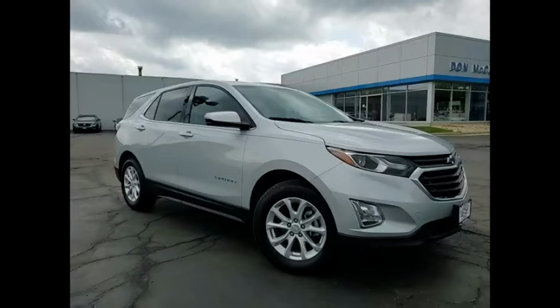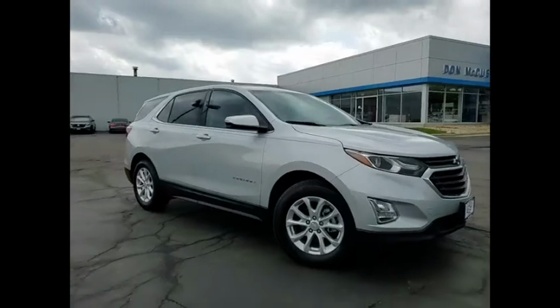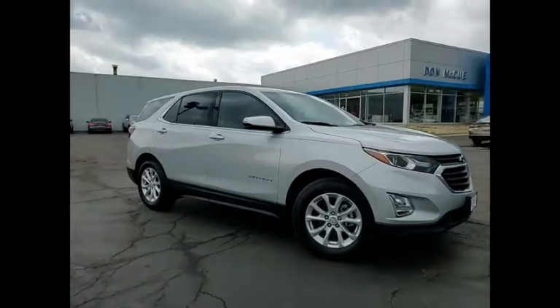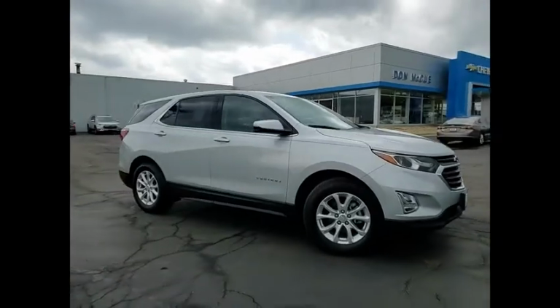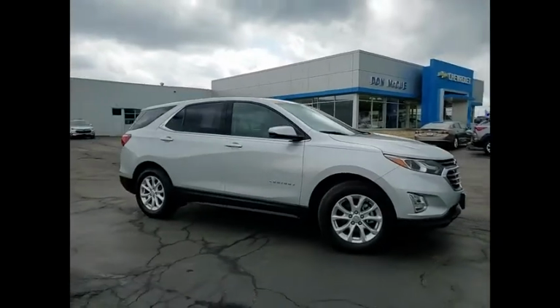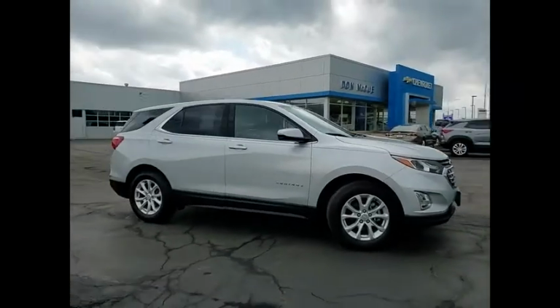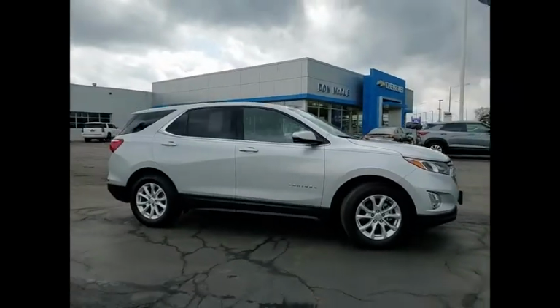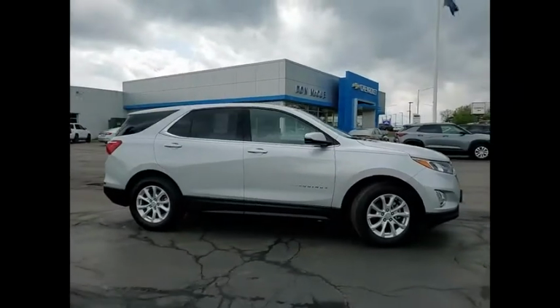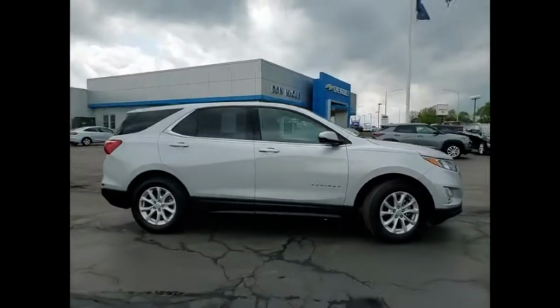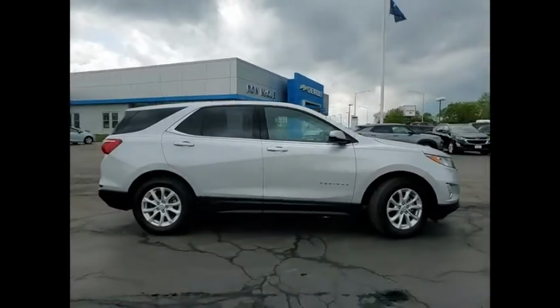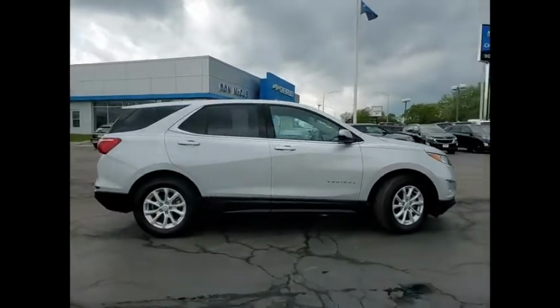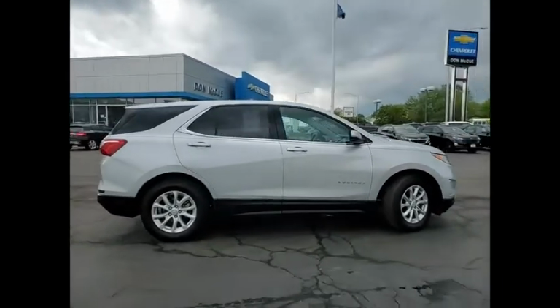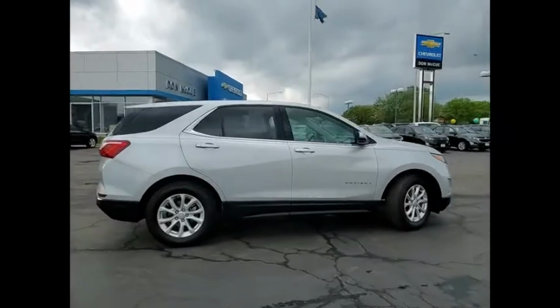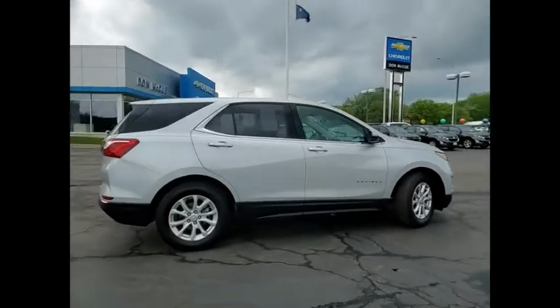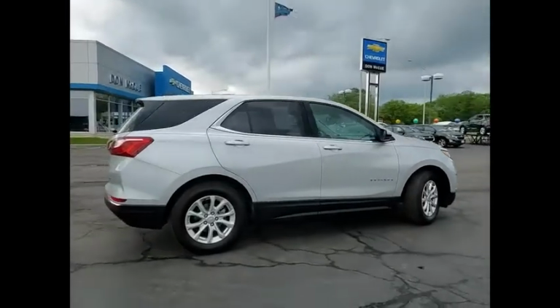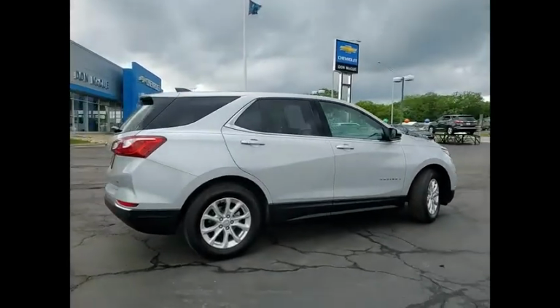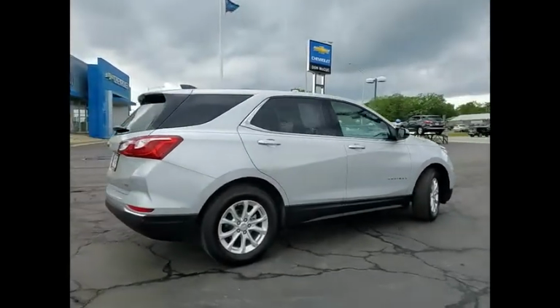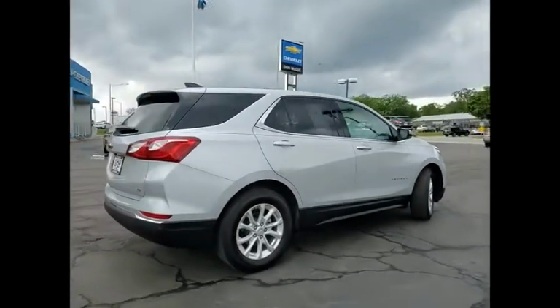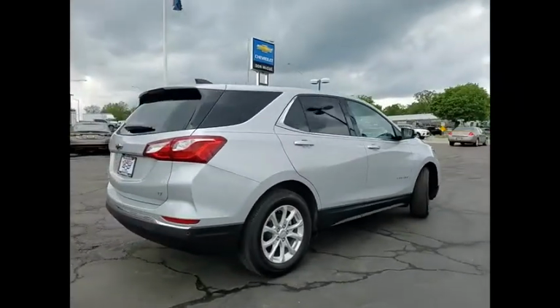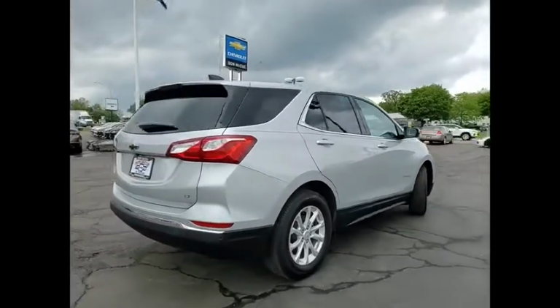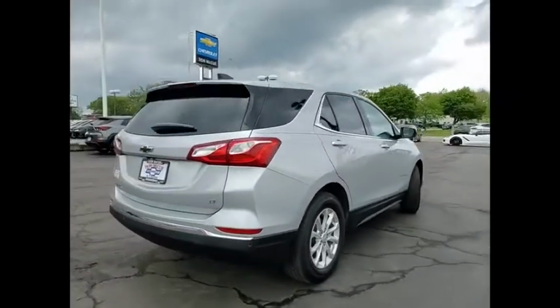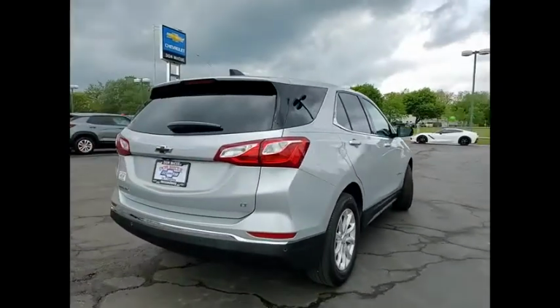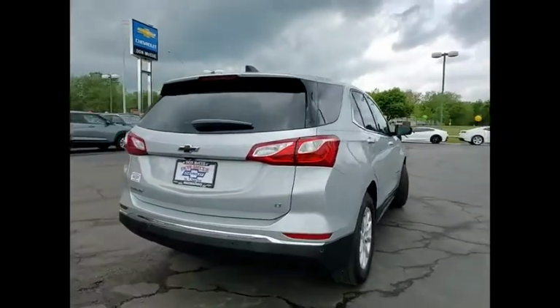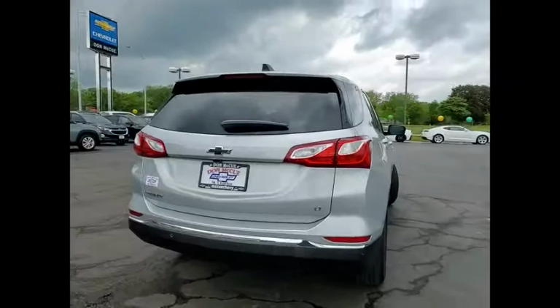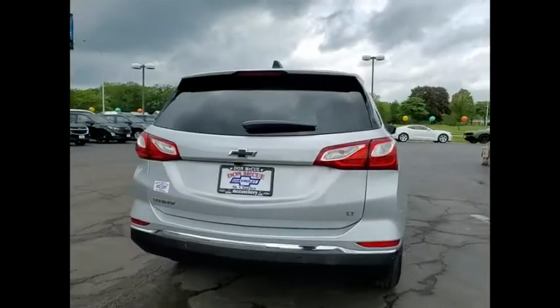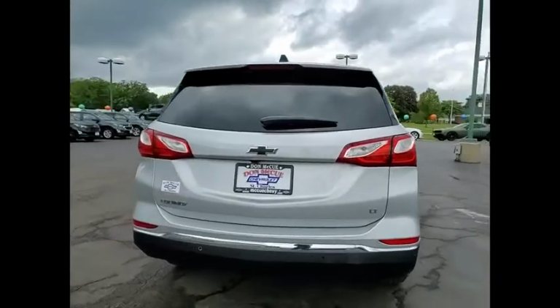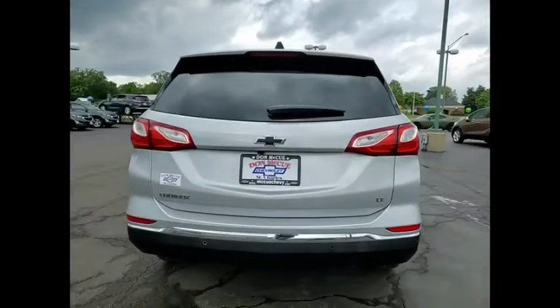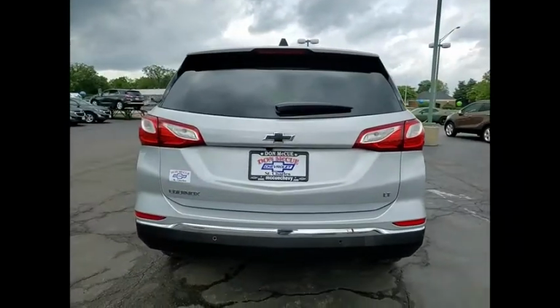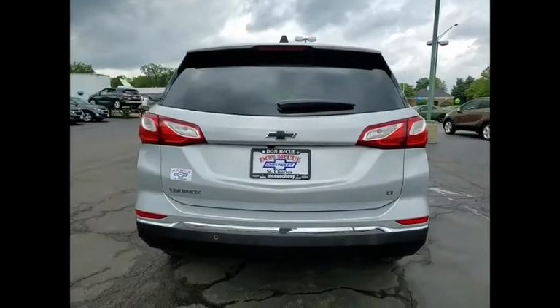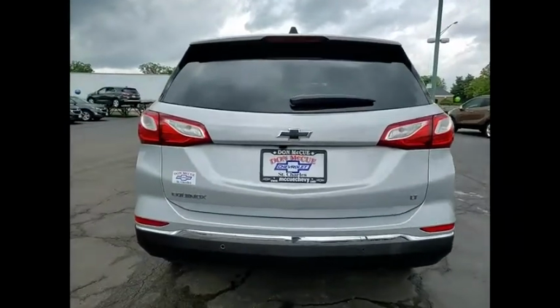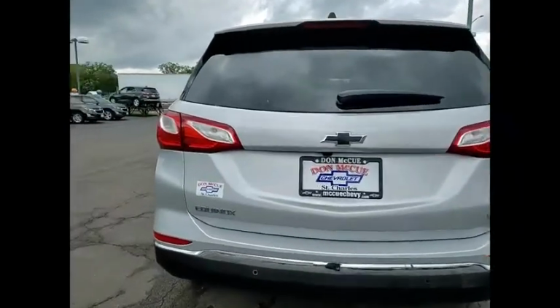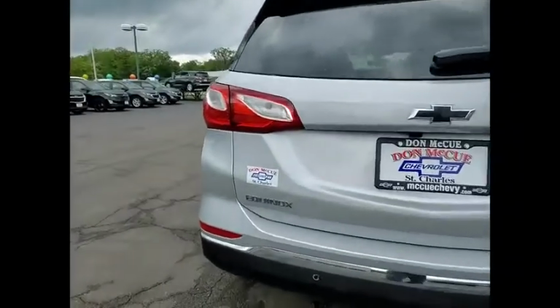Make a great choice today with the 2018 Equinox. Fuel efficiency, safety, and value equals the Chevy Equinox. This vehicle has less than 35,000 miles.